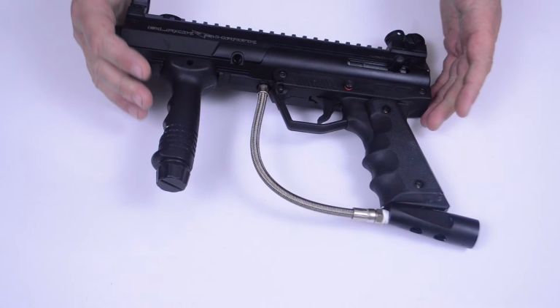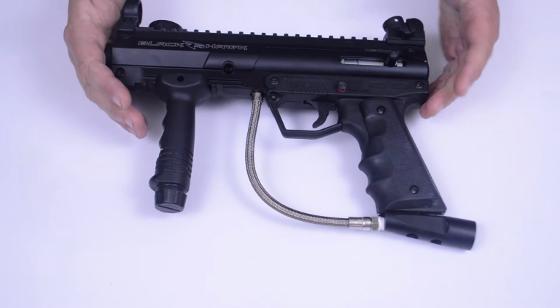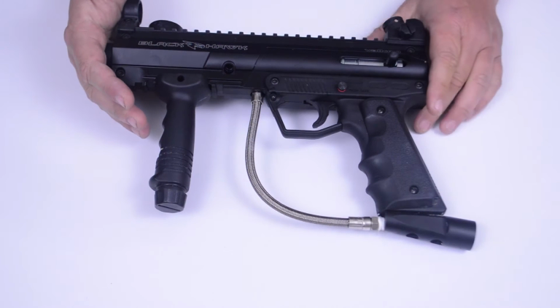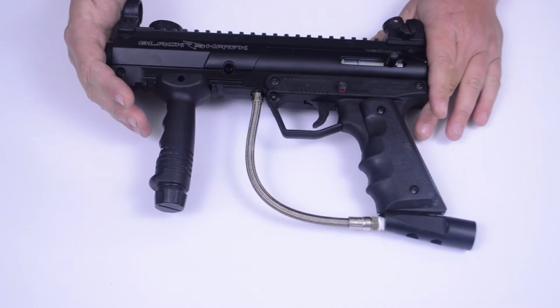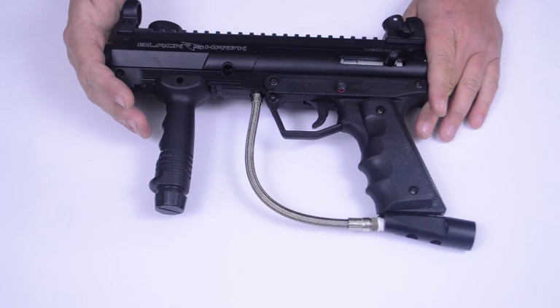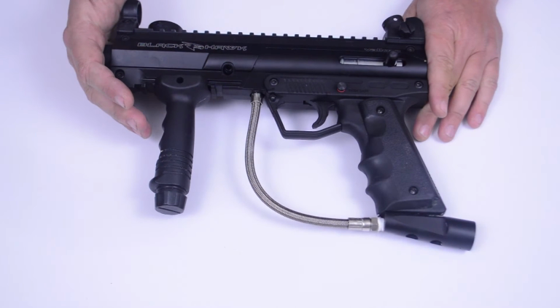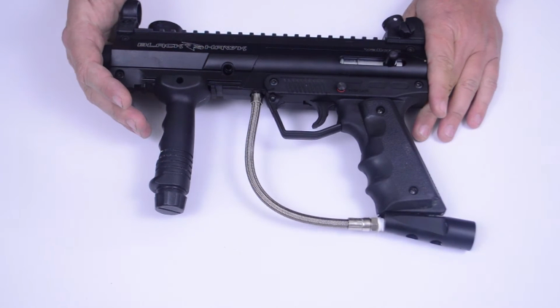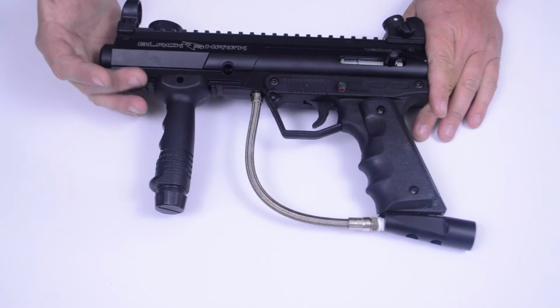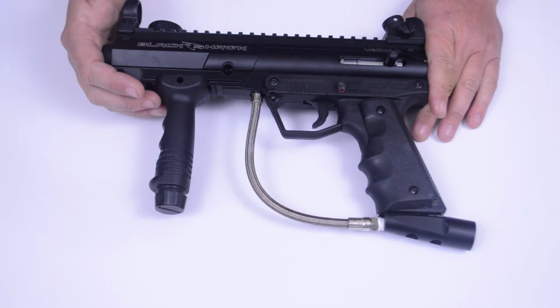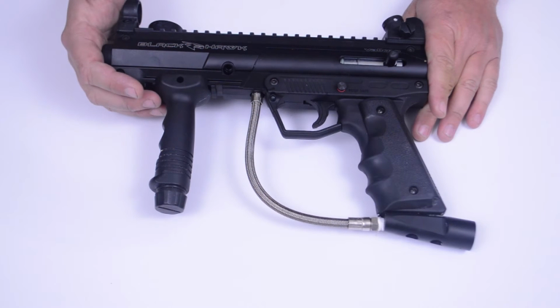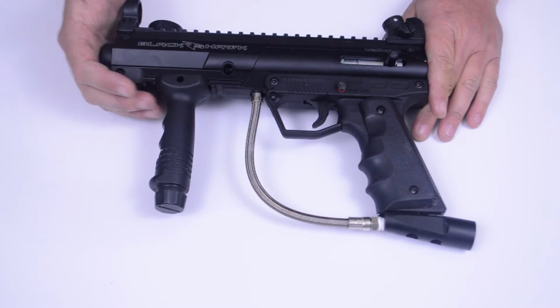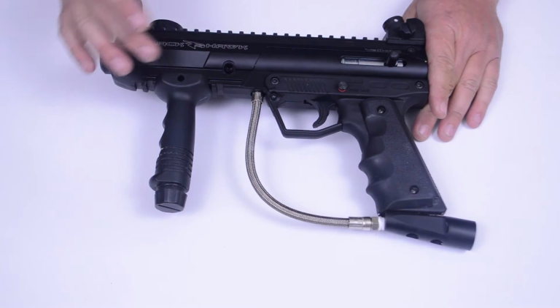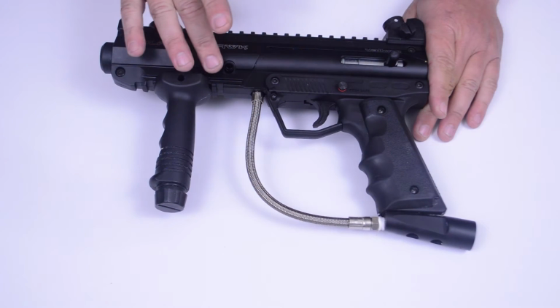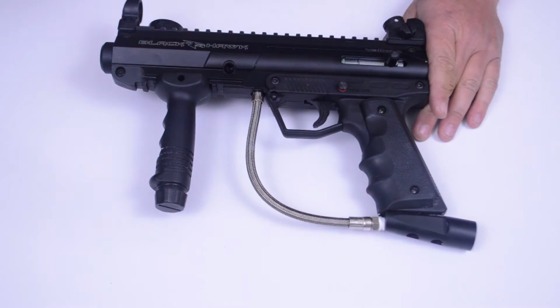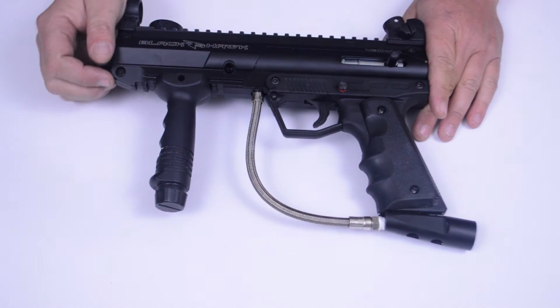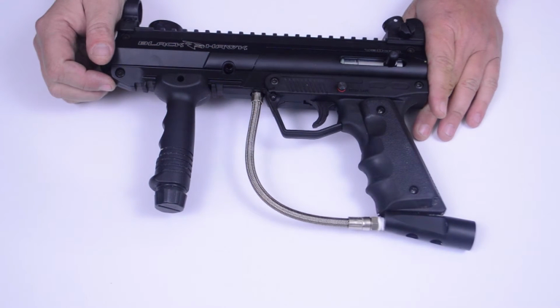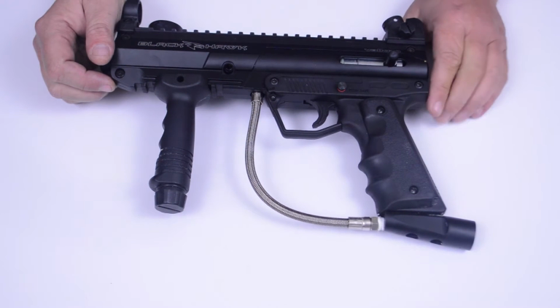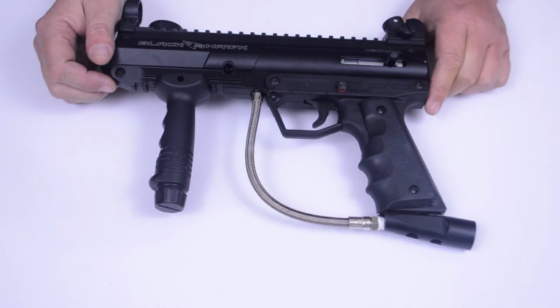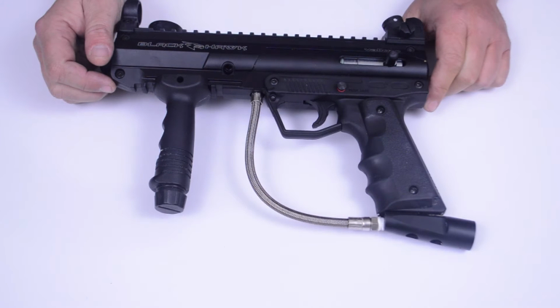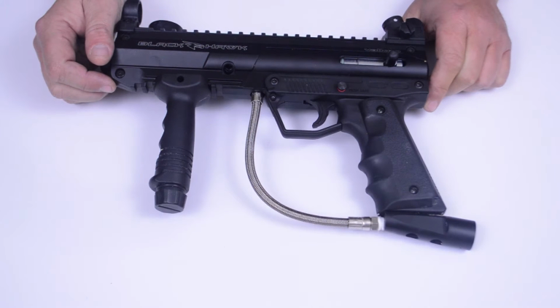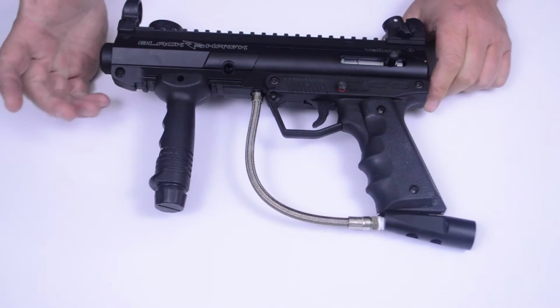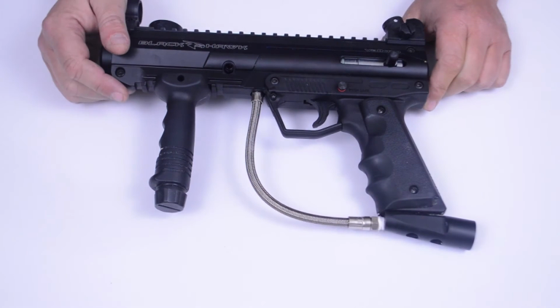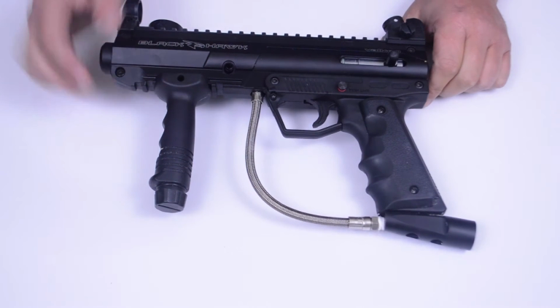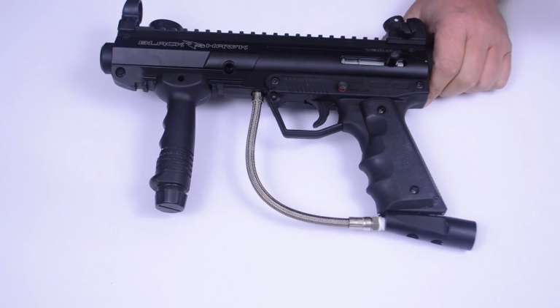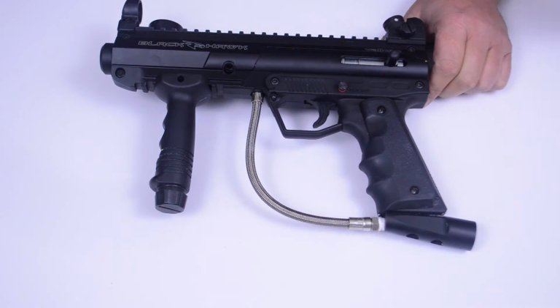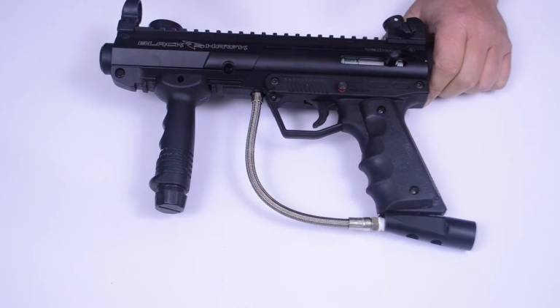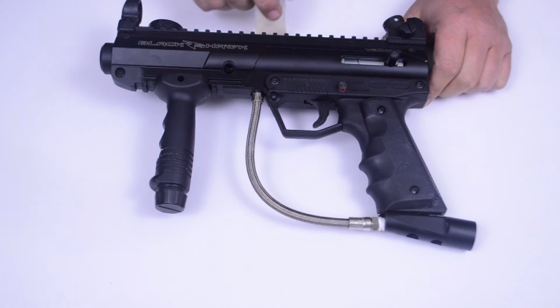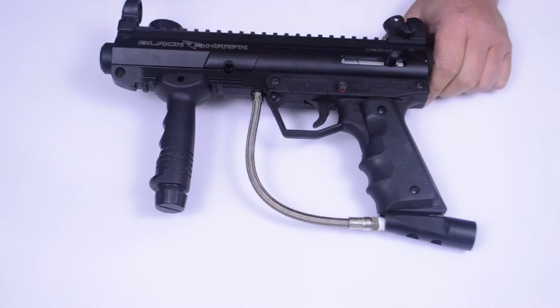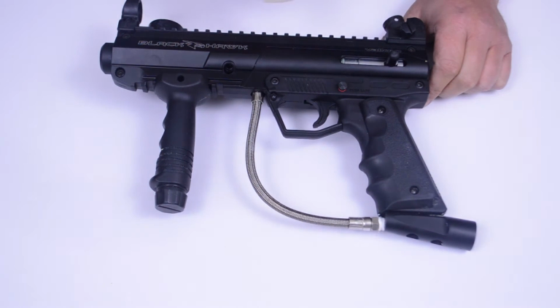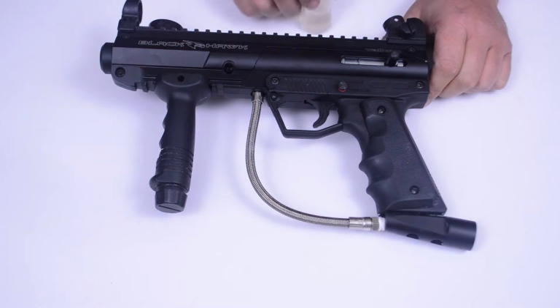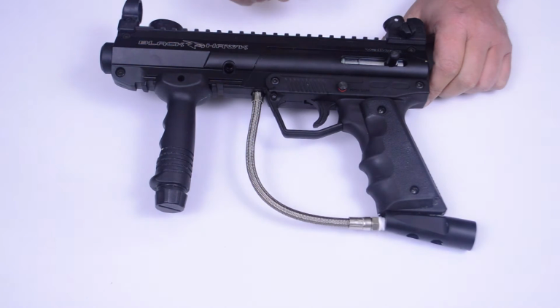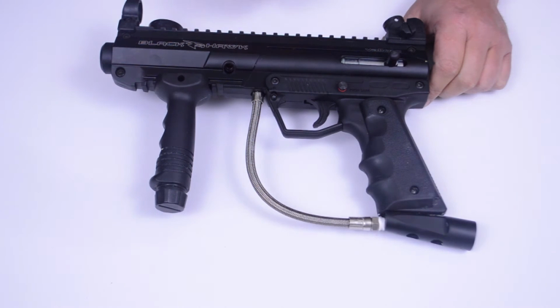In this minute clinic, I want to show you how to lubricate and maintain your Blackhawk paintball marker. The Blackhawk is very easily maintained and can be lubricated in just a few seconds using a paintball approved gun oil.